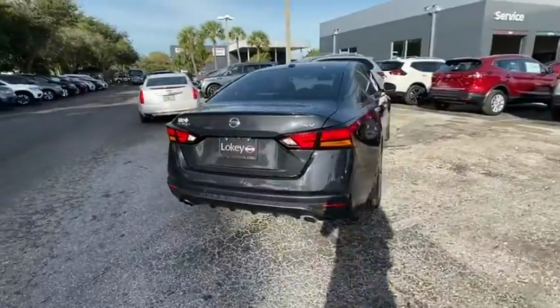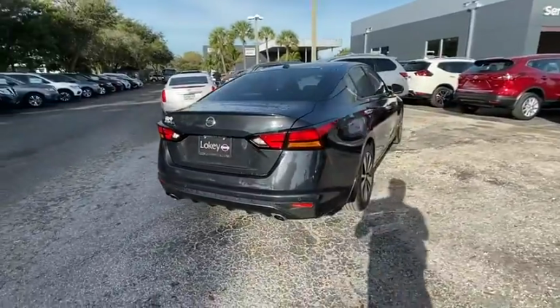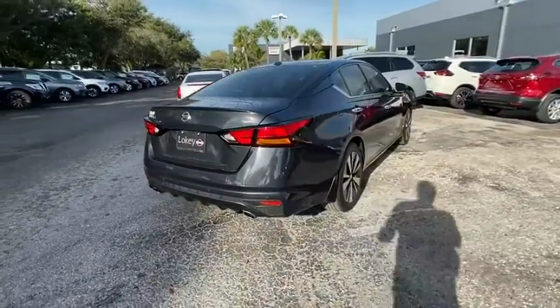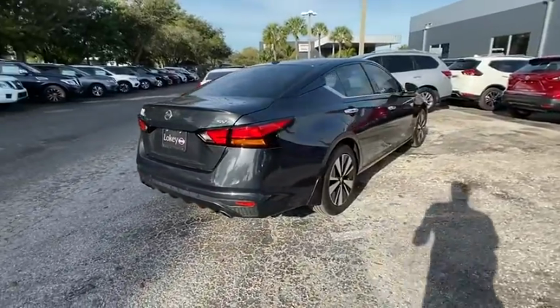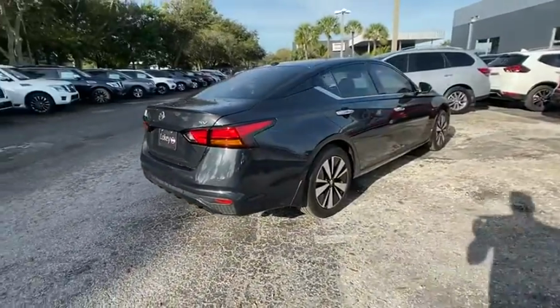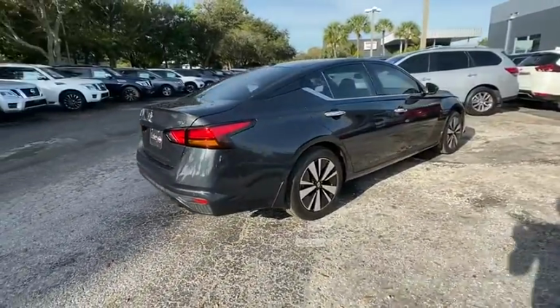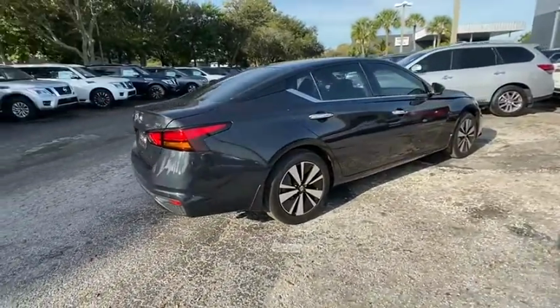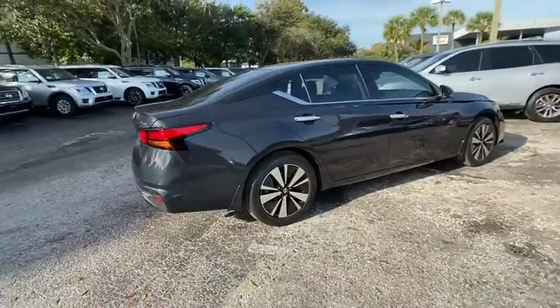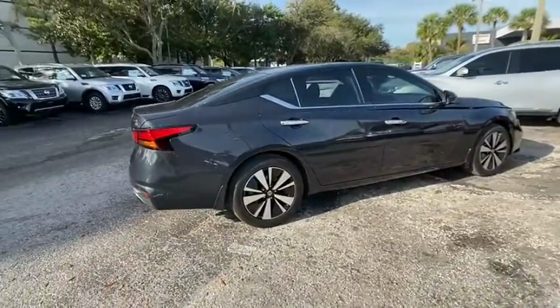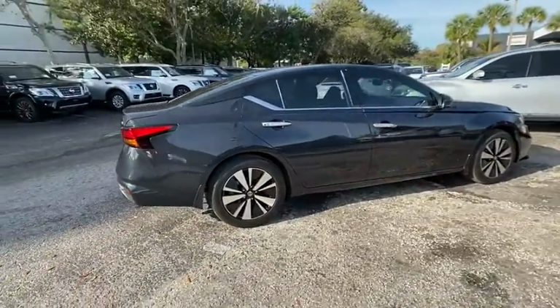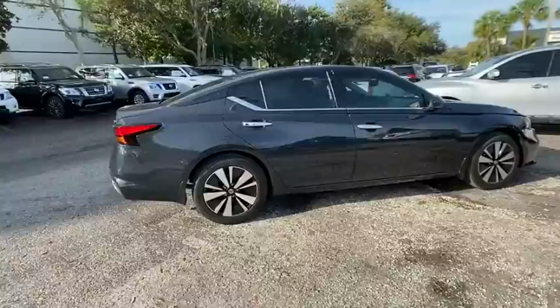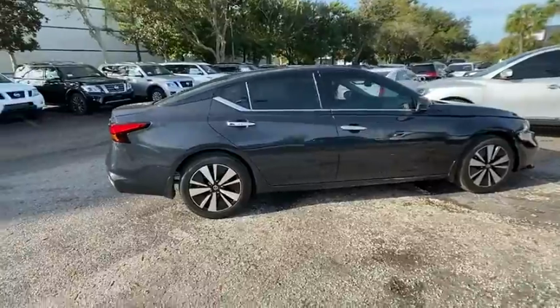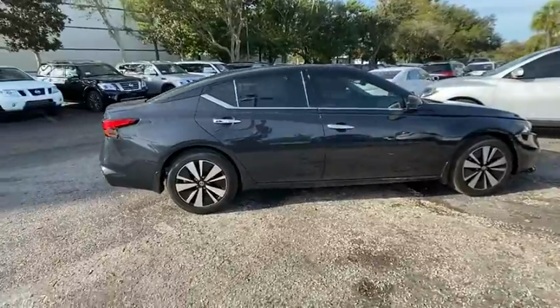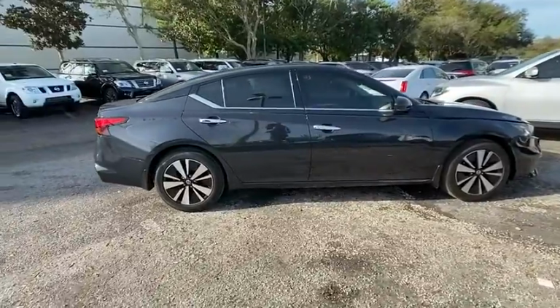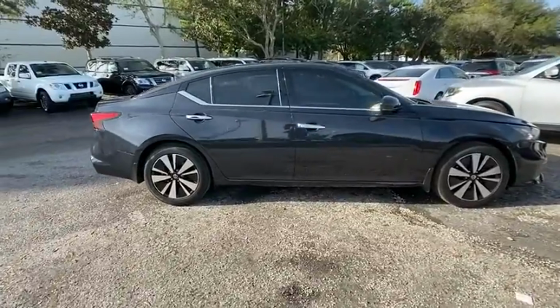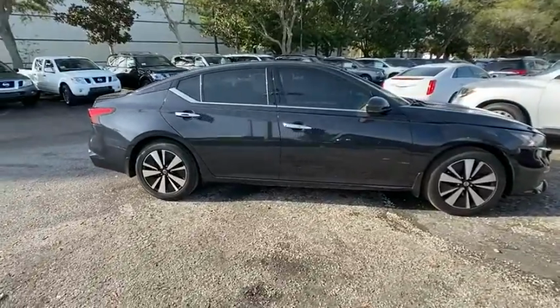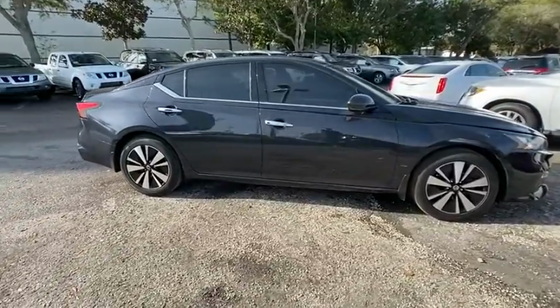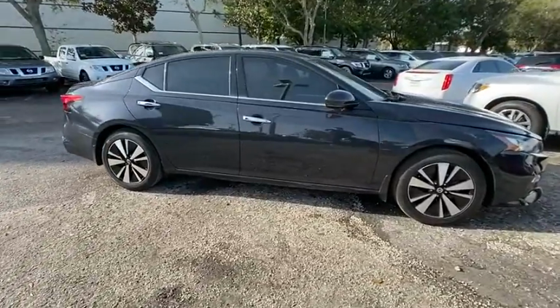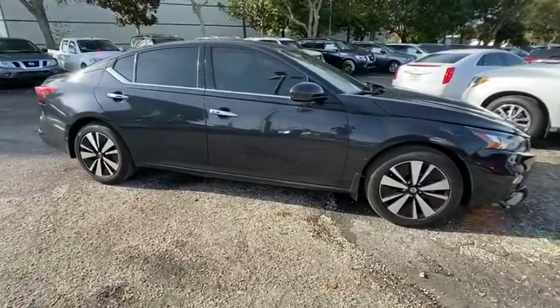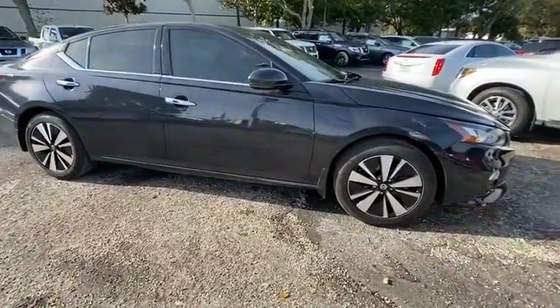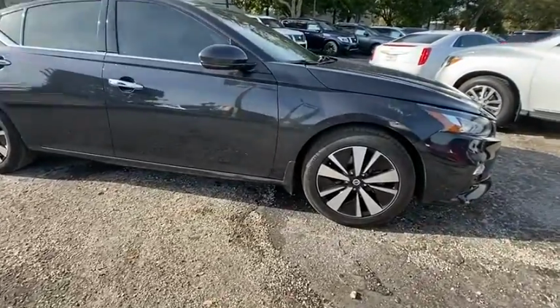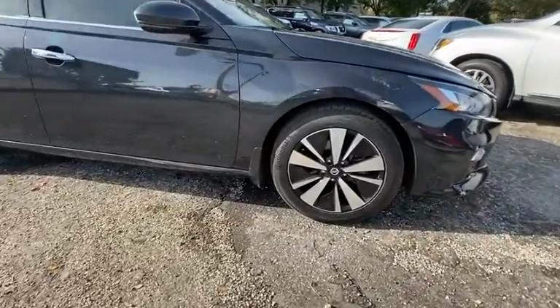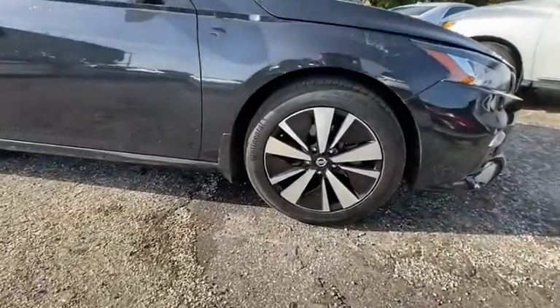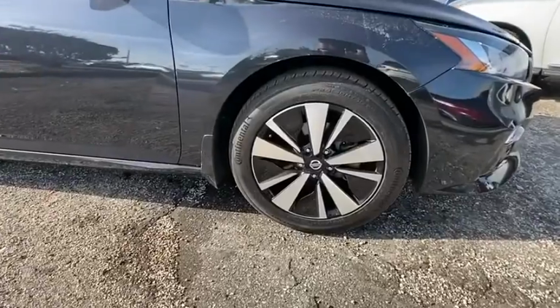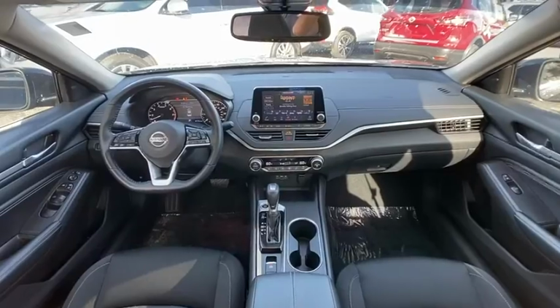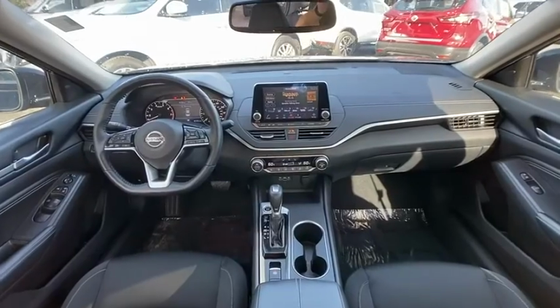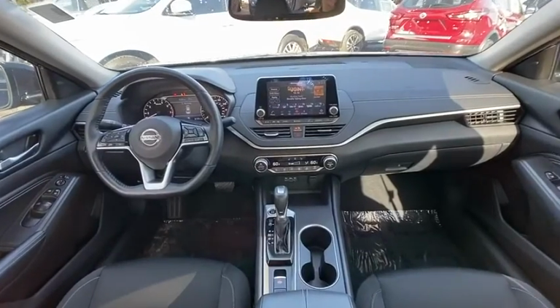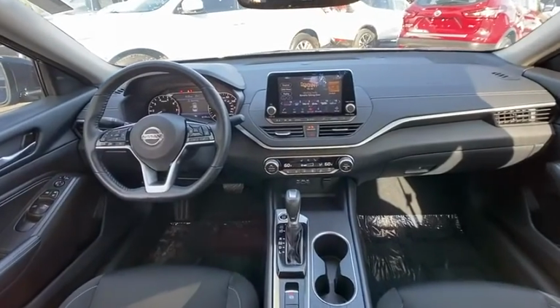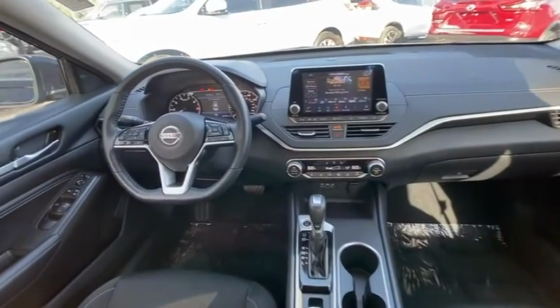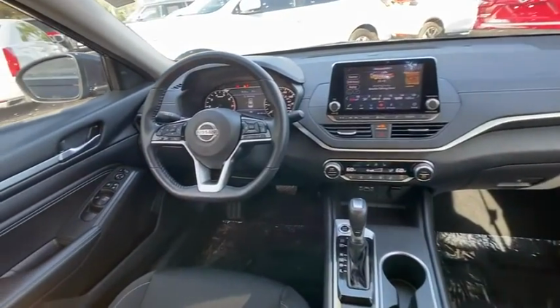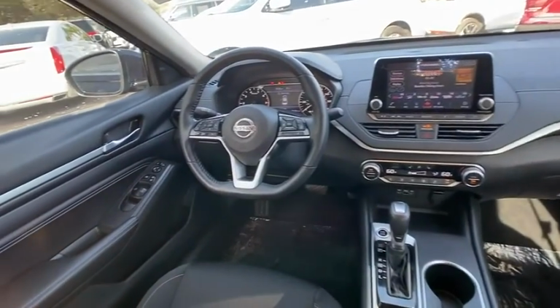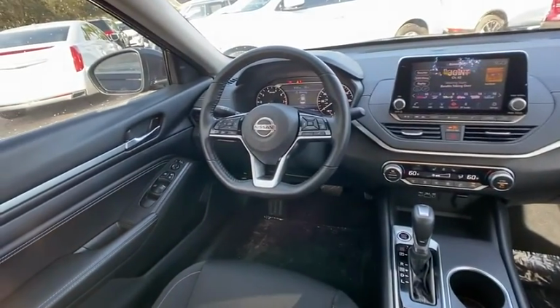Combine that with a powerful engine, six standard airbags, and over 5,000 quality and performance tests, and you'll see the Nissan Altima is made to drive and built to last, and is priced below $25,000.